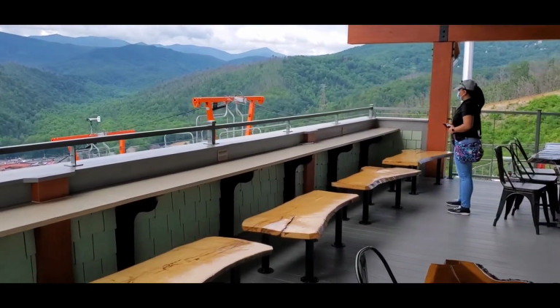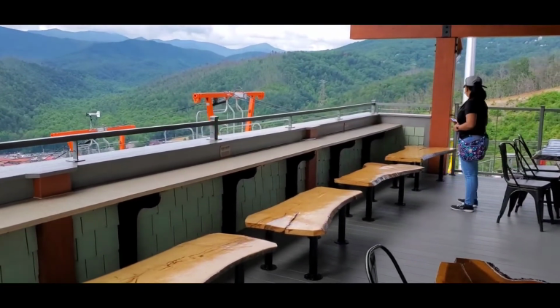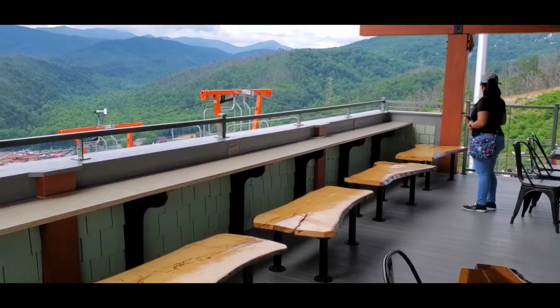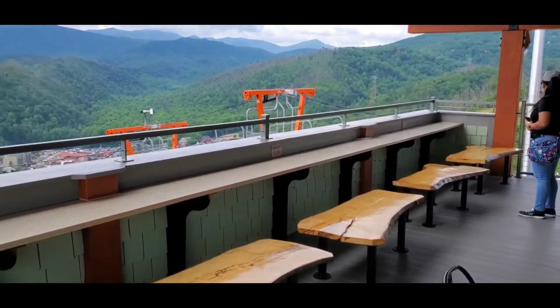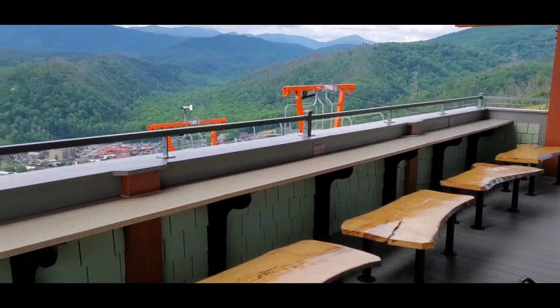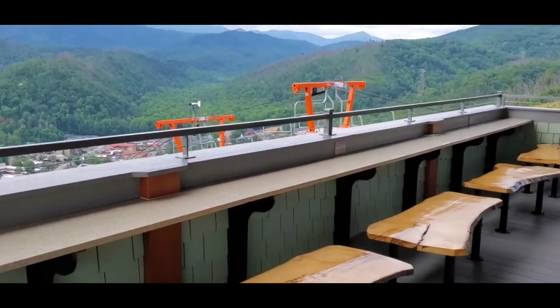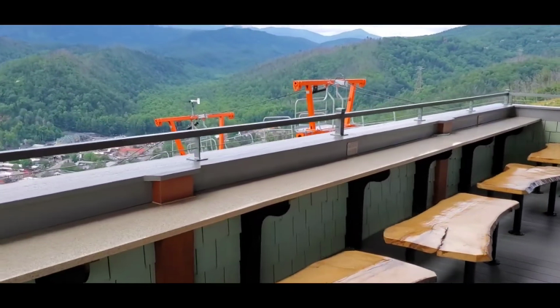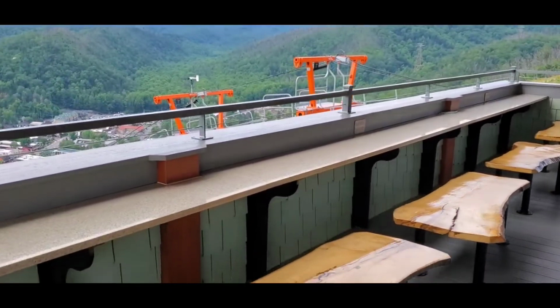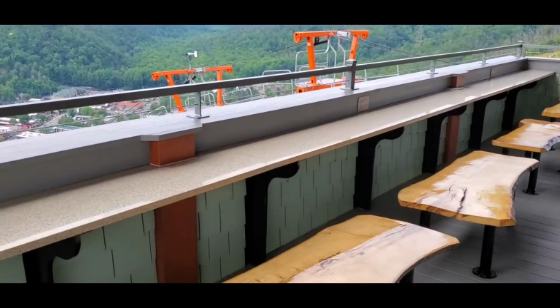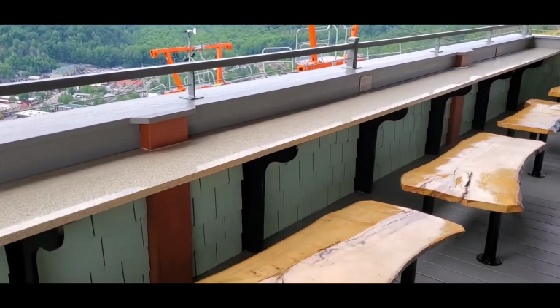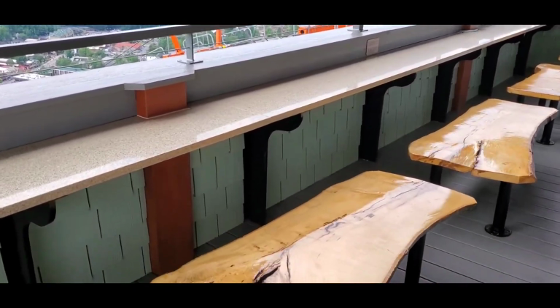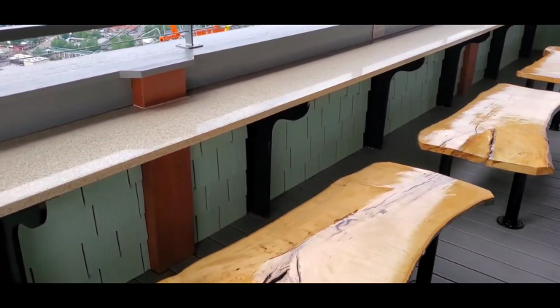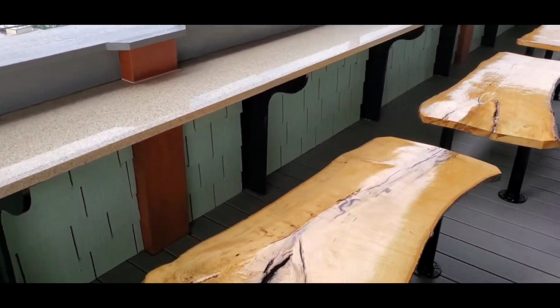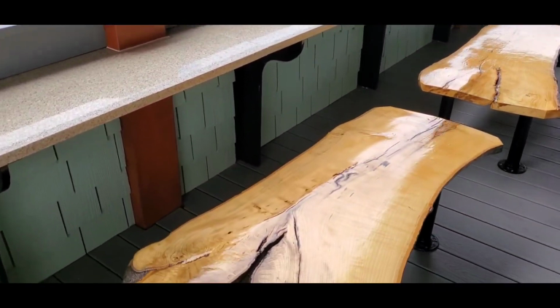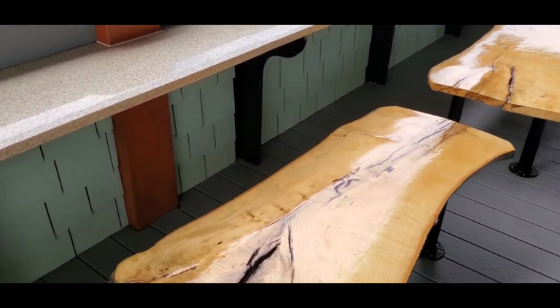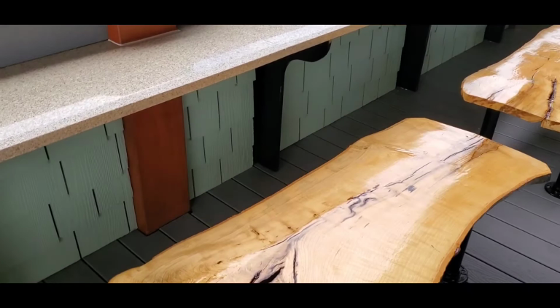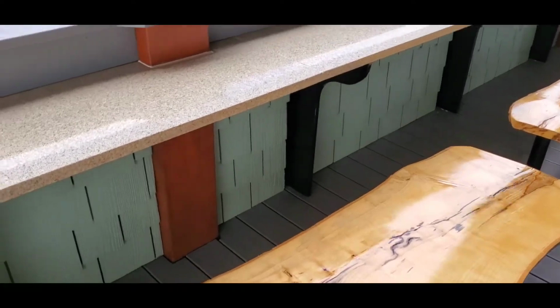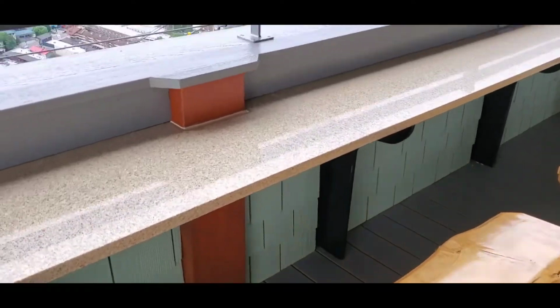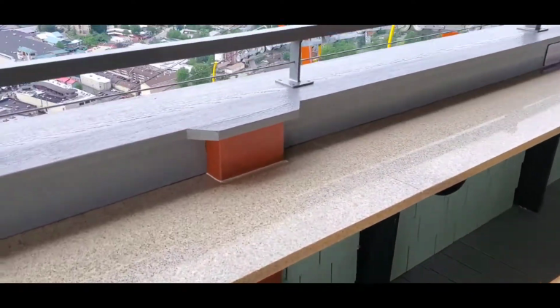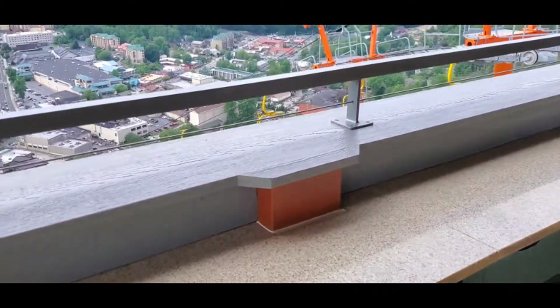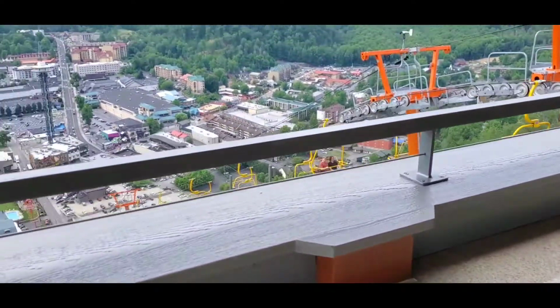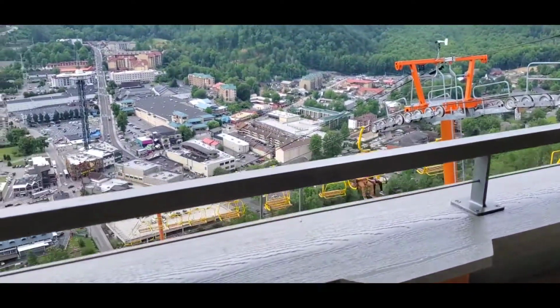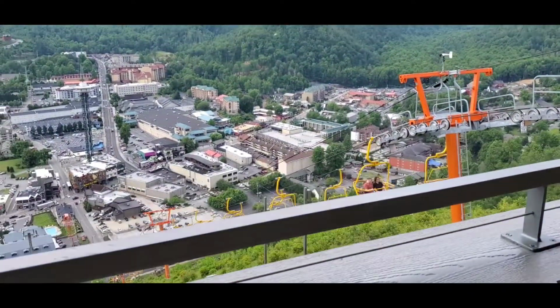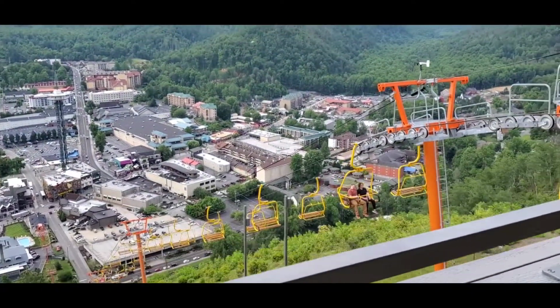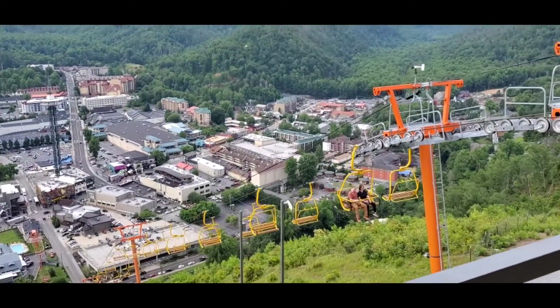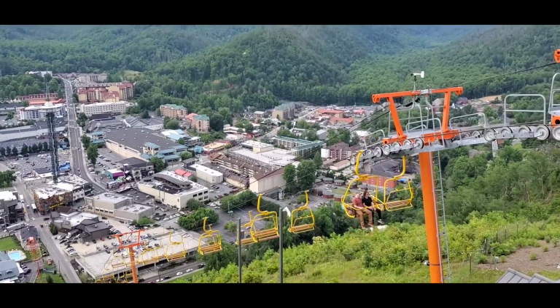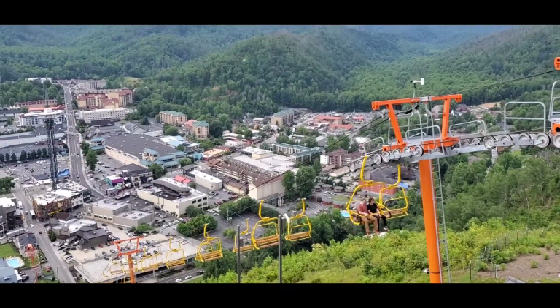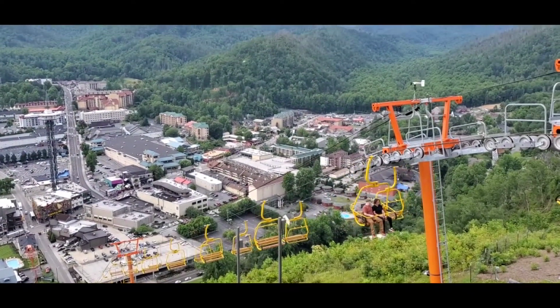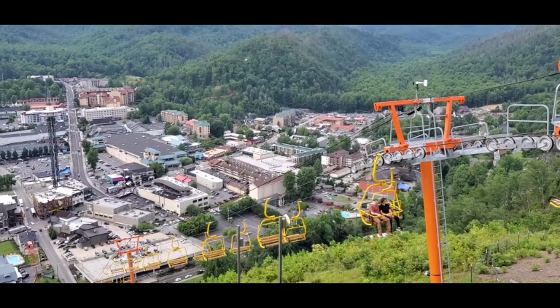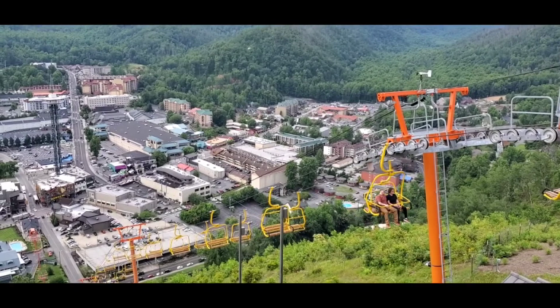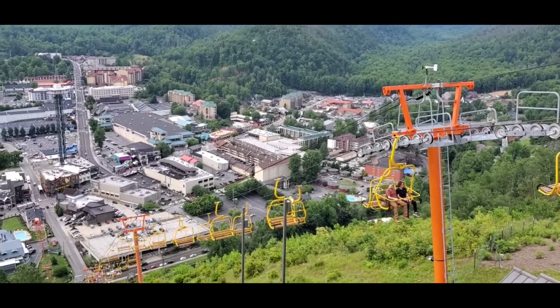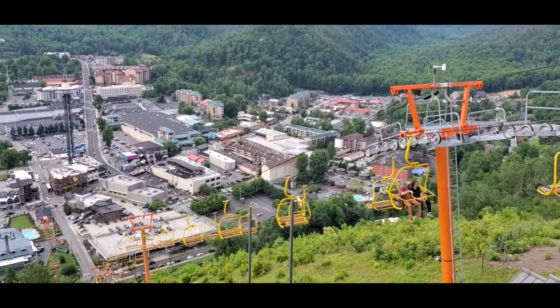You can come on out here if you like. Everything's brand new here, so it's all nice and shiny and fresh. You can have your snack out here while you overlook Gatlinburg.